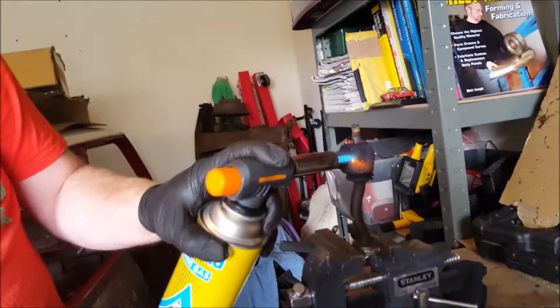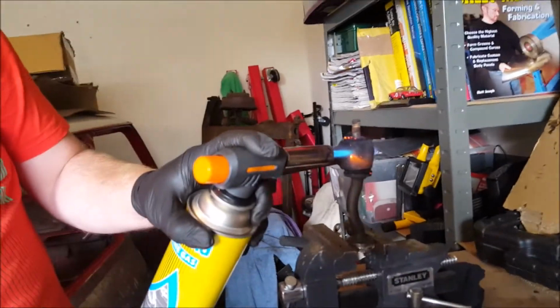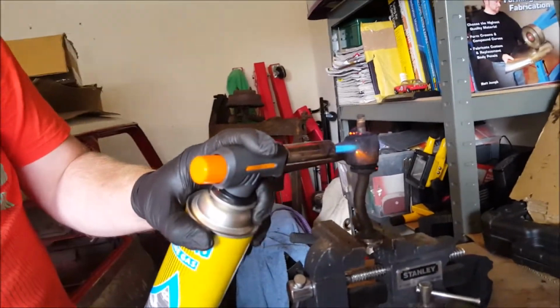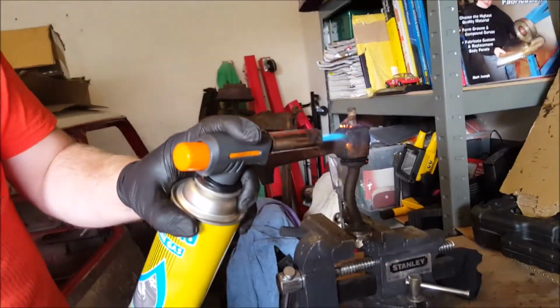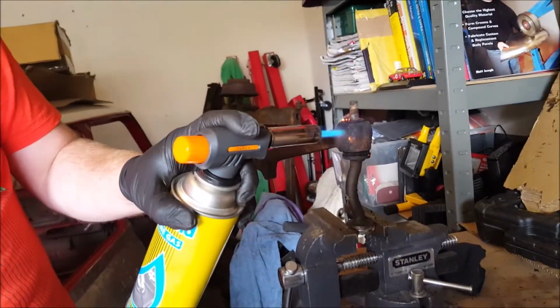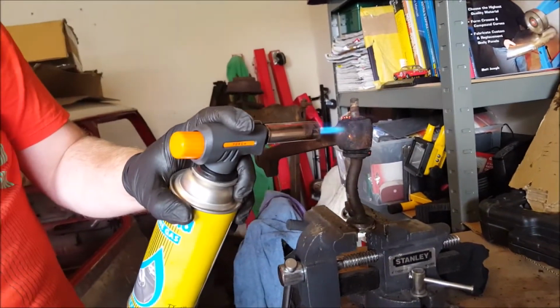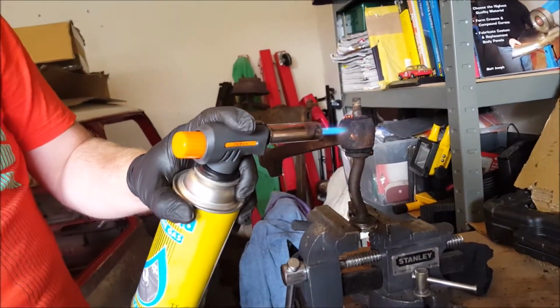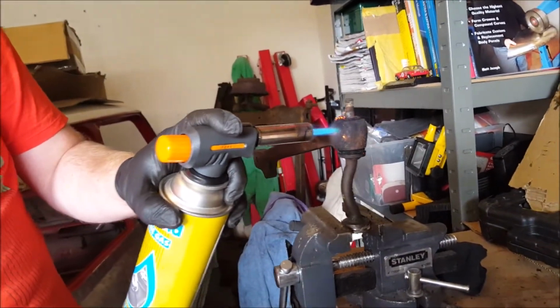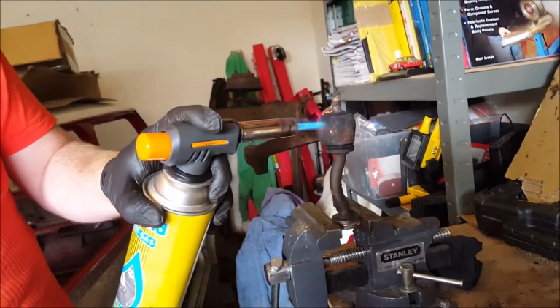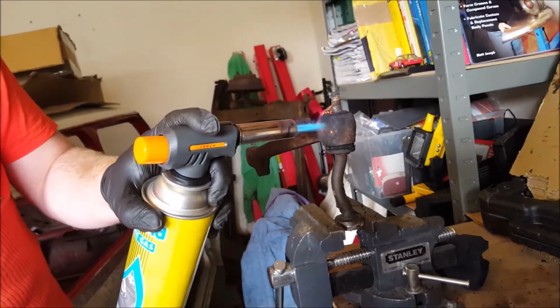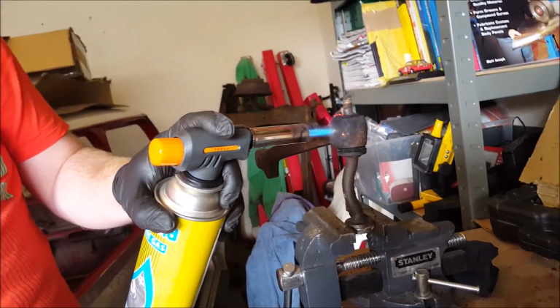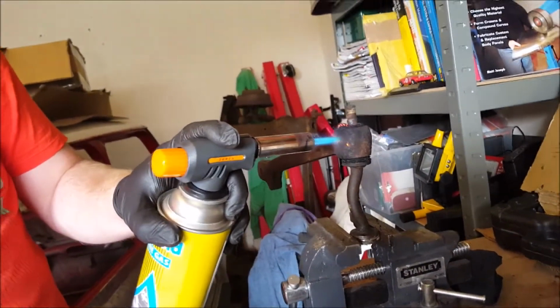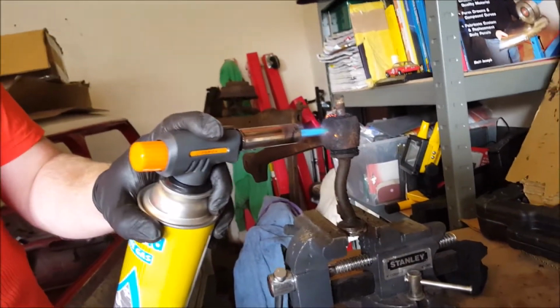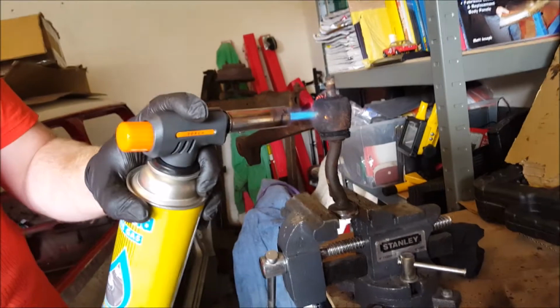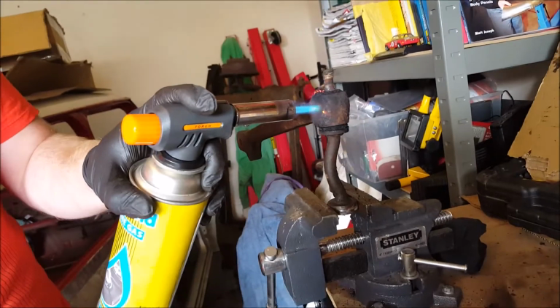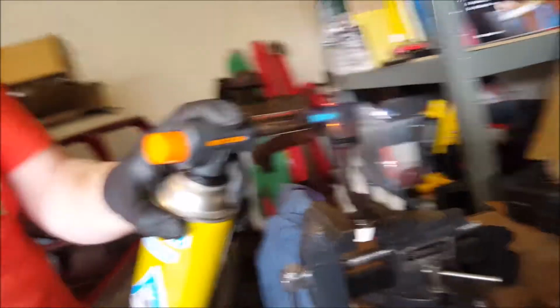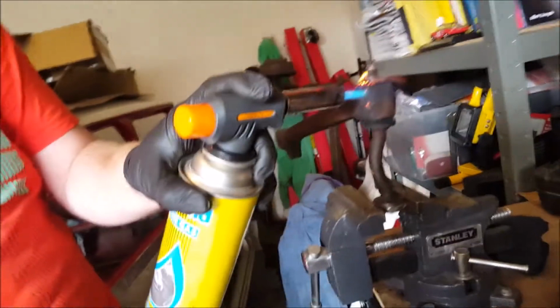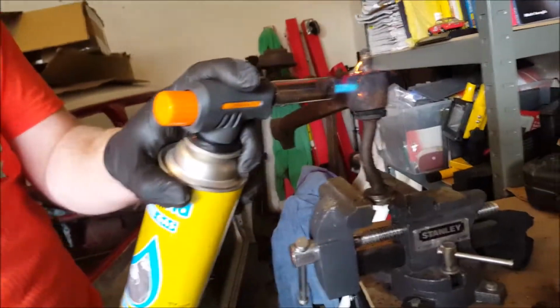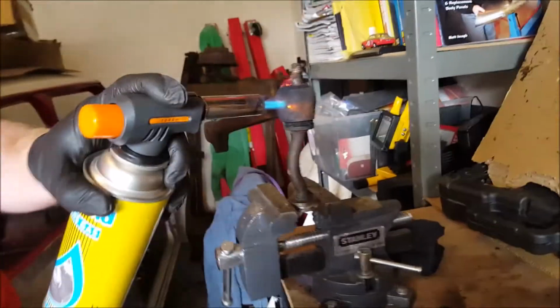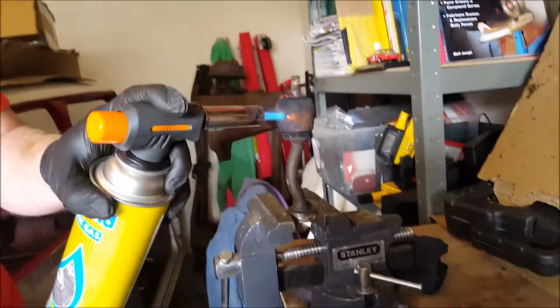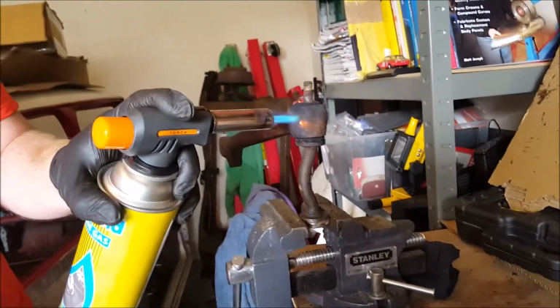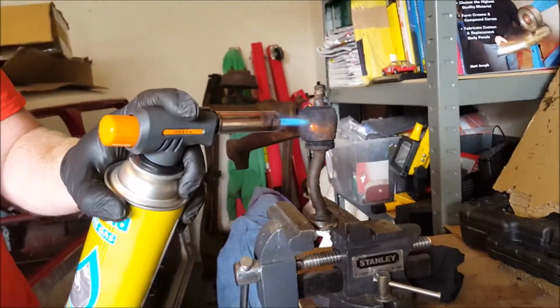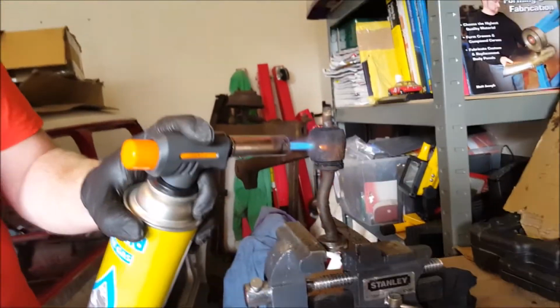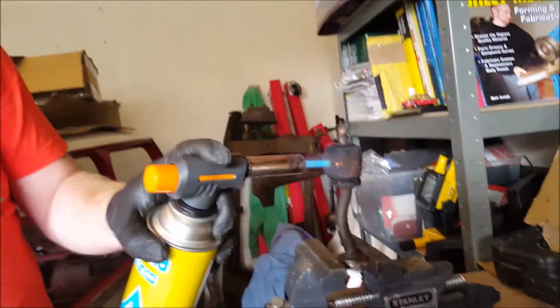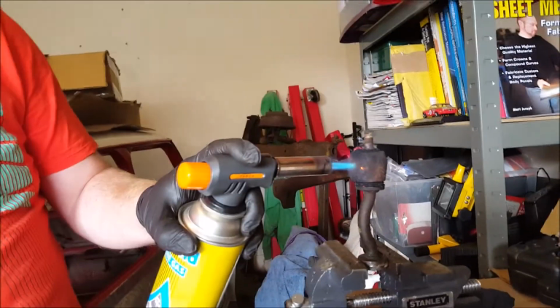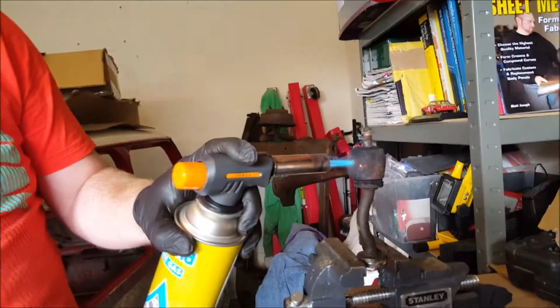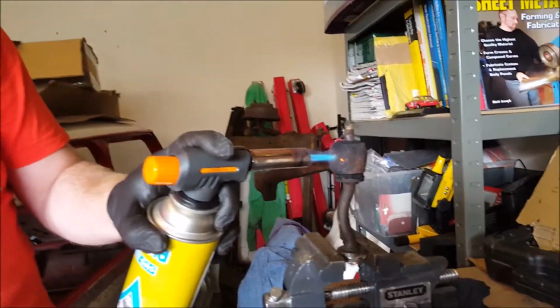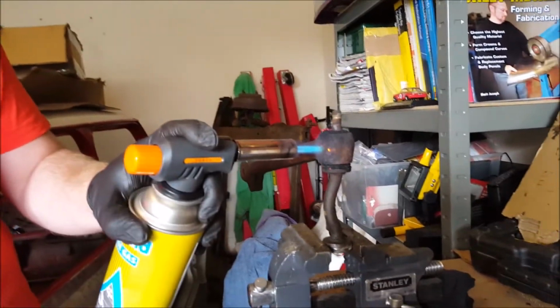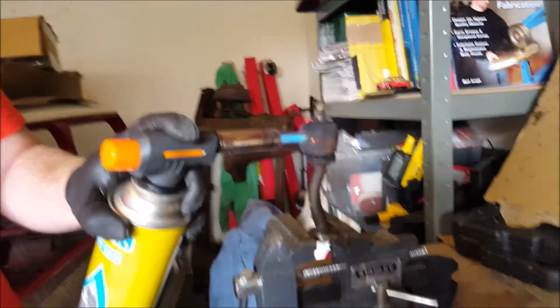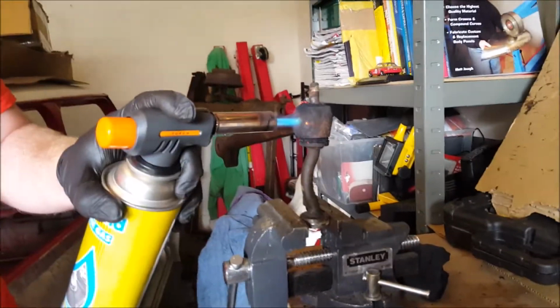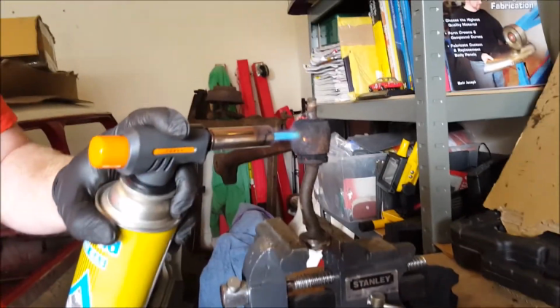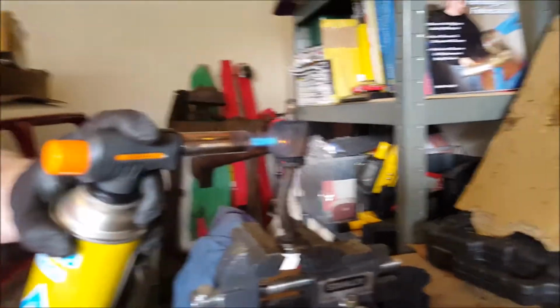I'm going to maneuver it into an ellipse just to get a bit more leverage on it. Once it's part way, the rubber becomes a bit soggy and can be pulled away.